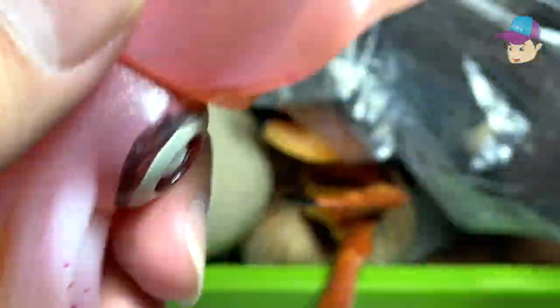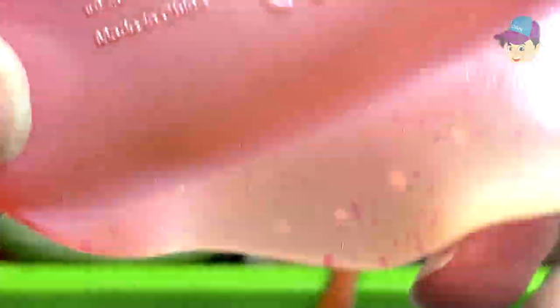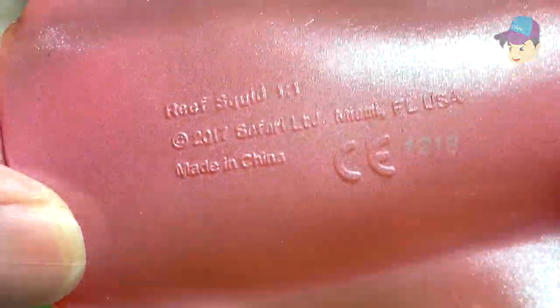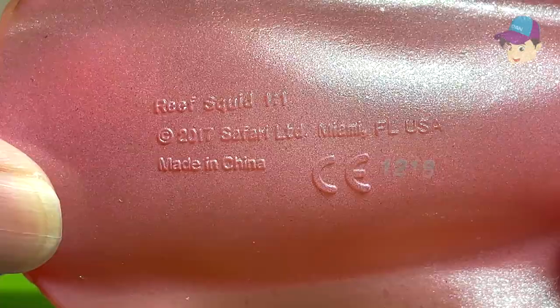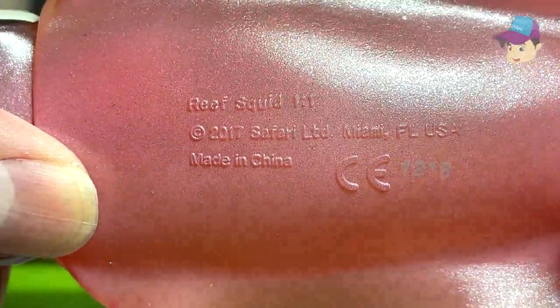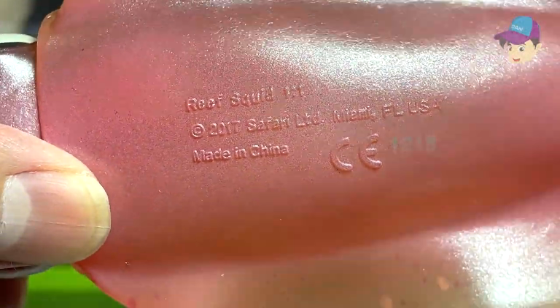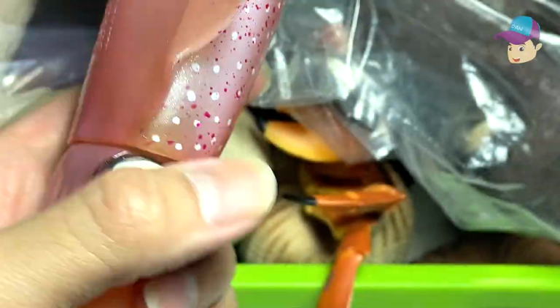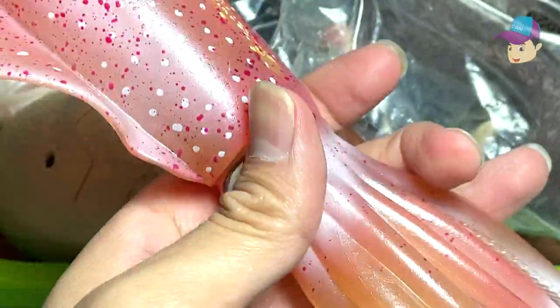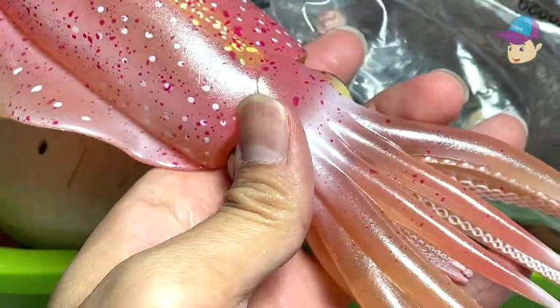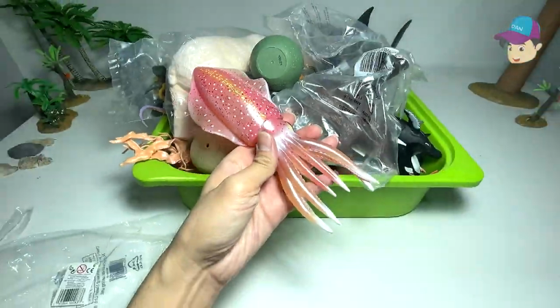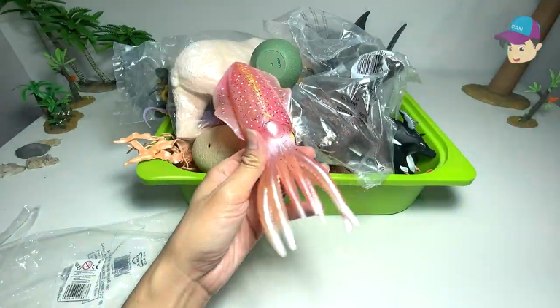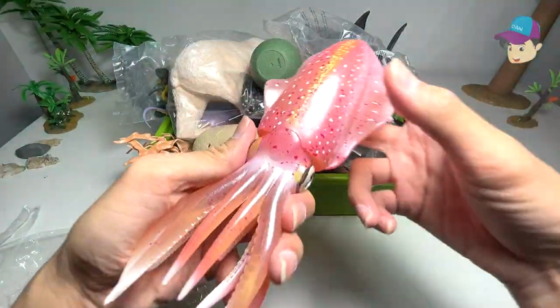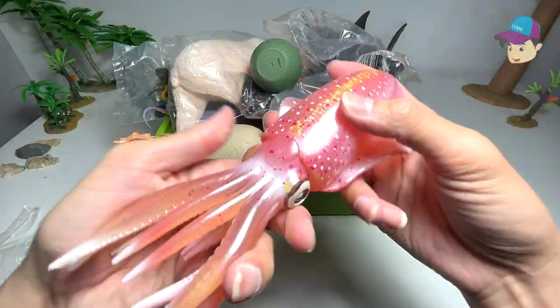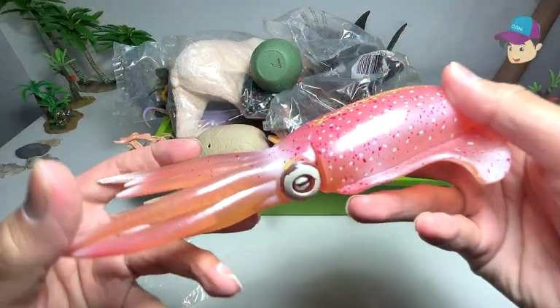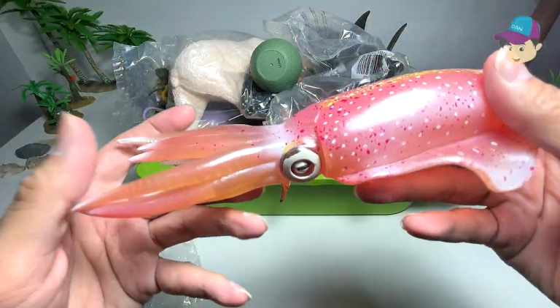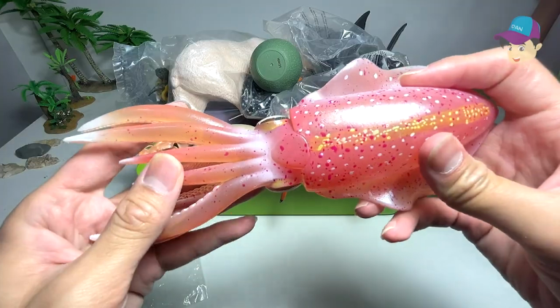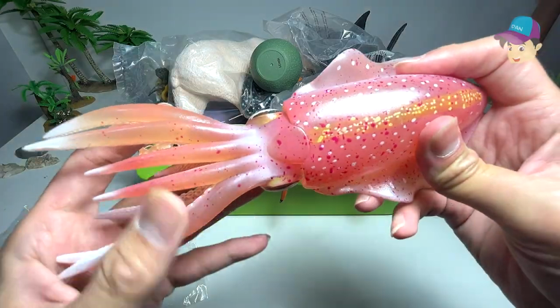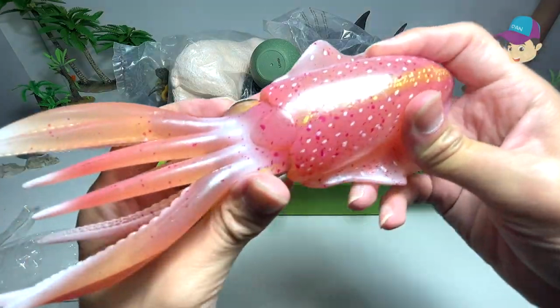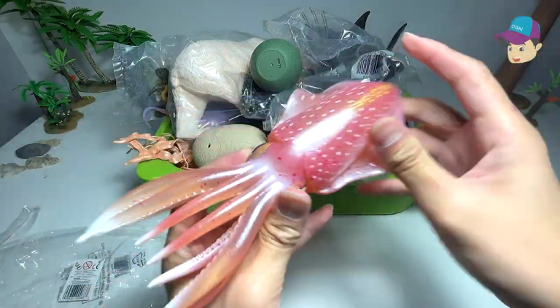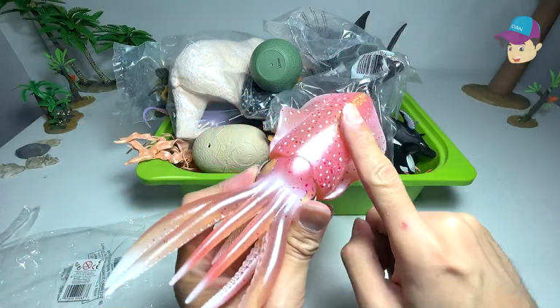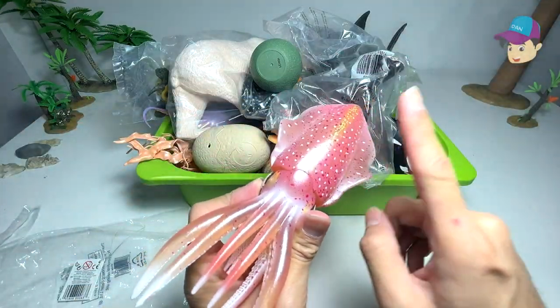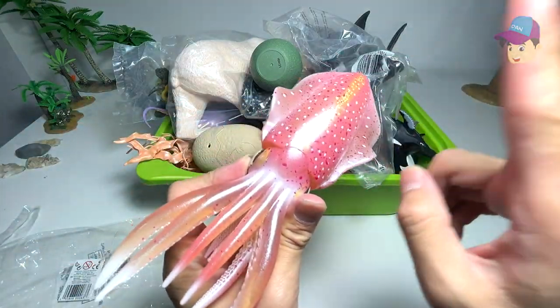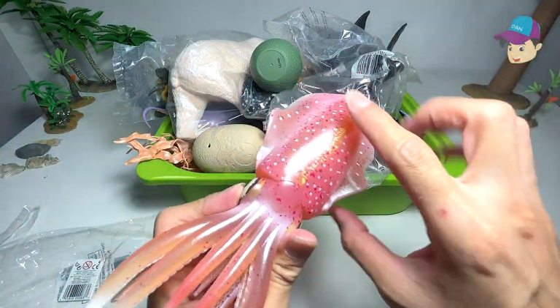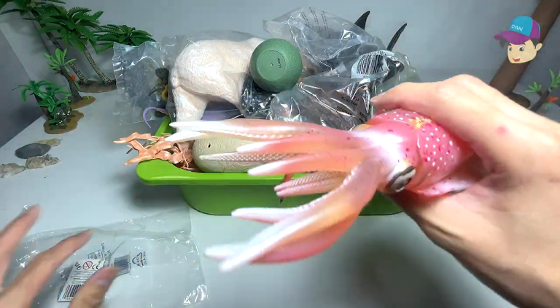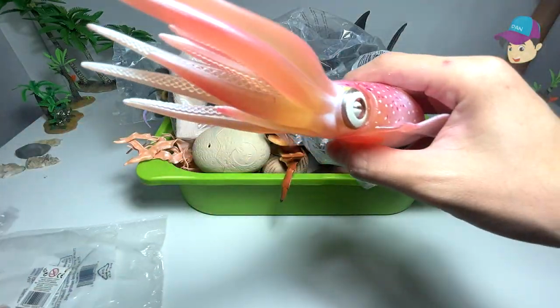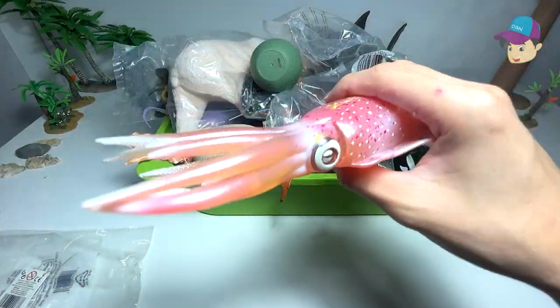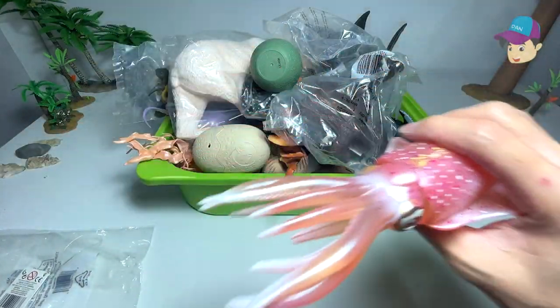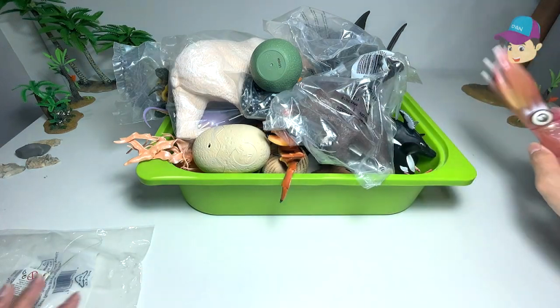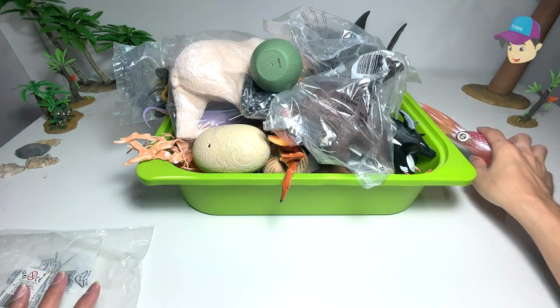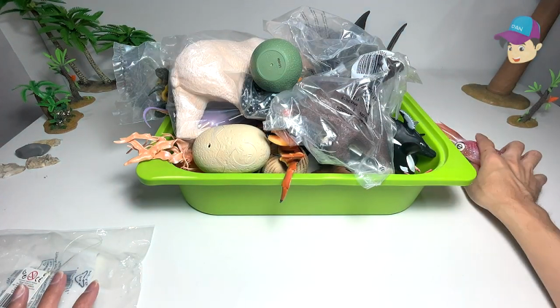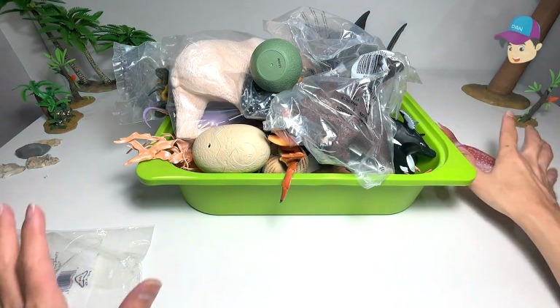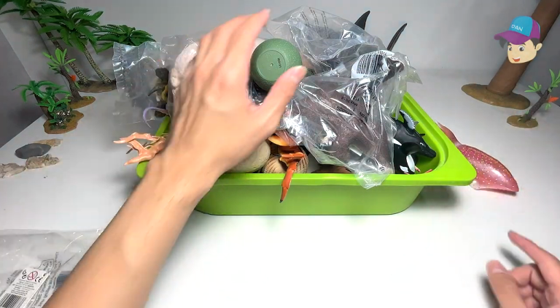And the name of it is actually written right below, so it looks really good. Check this out, a rift squid. This is our first and one and only rift squid that we have.